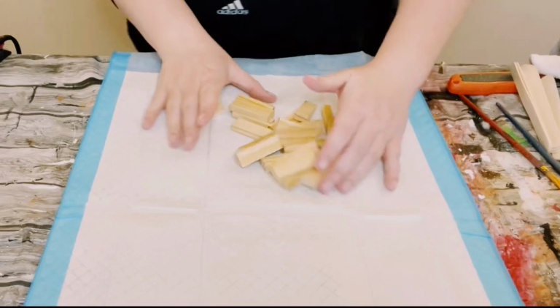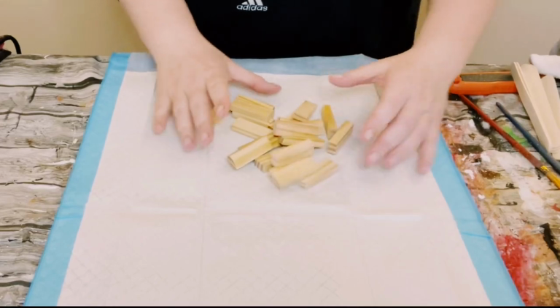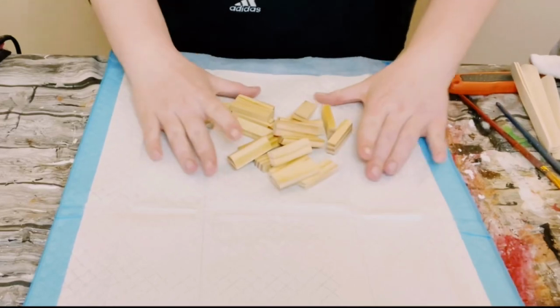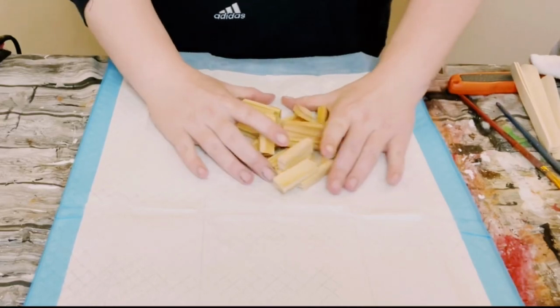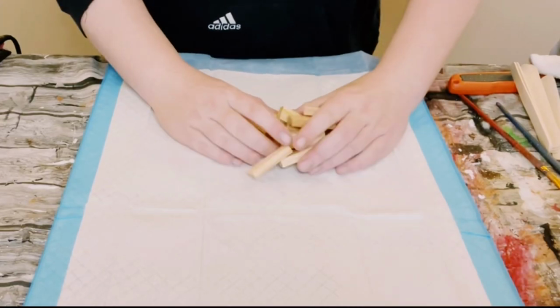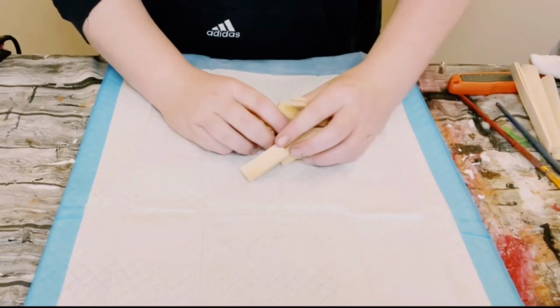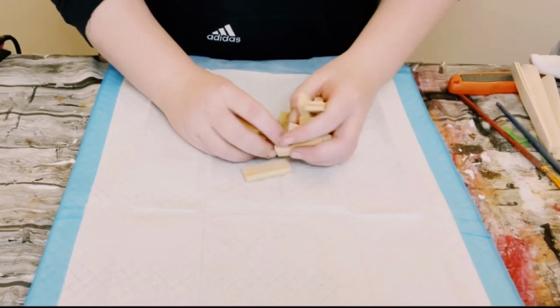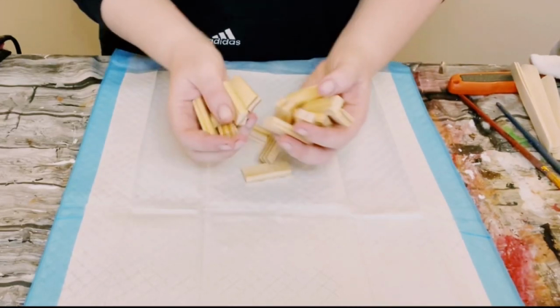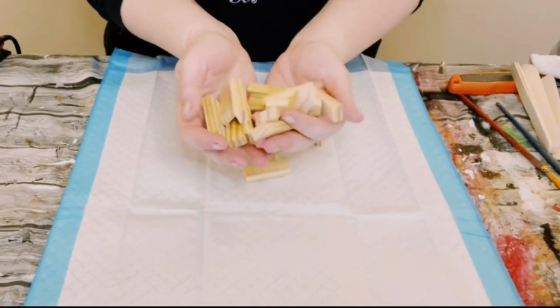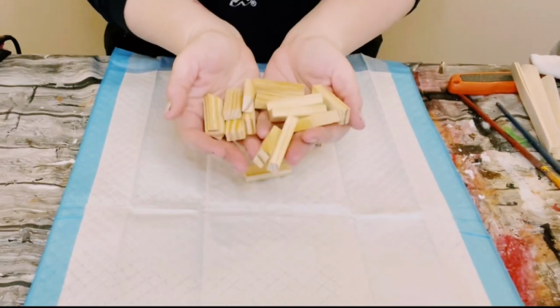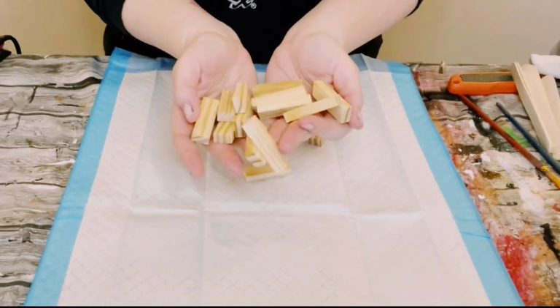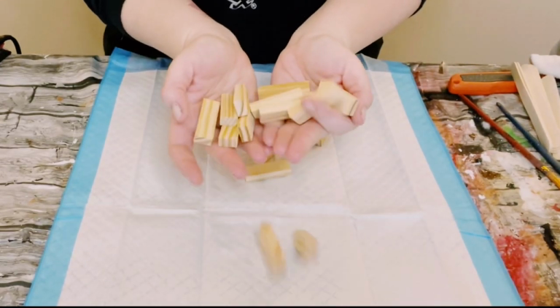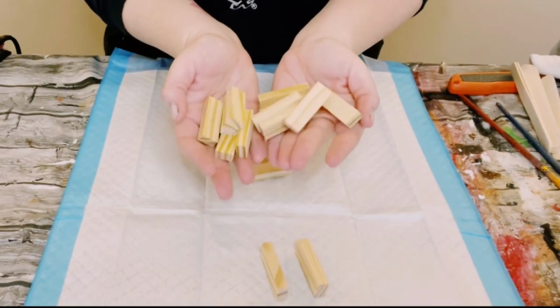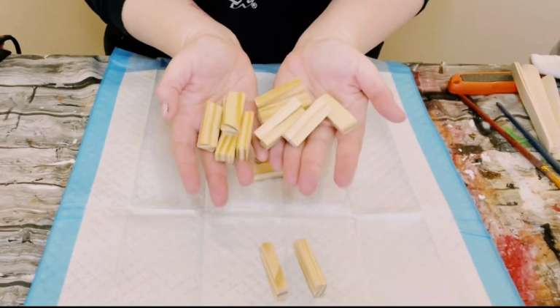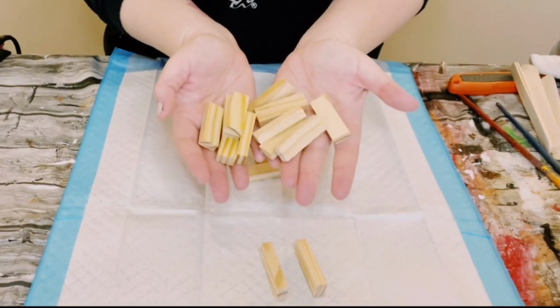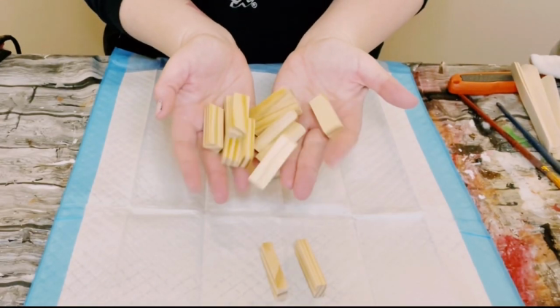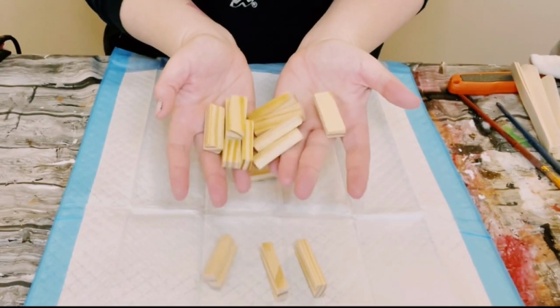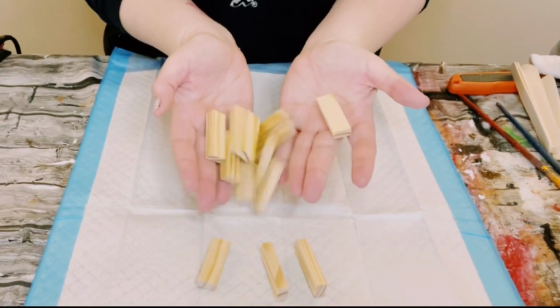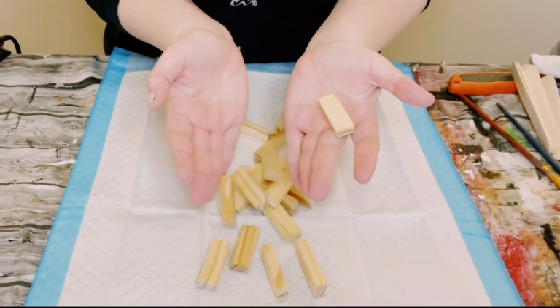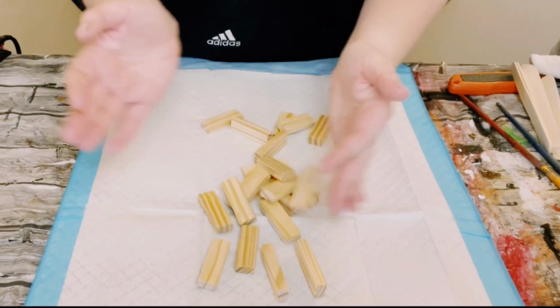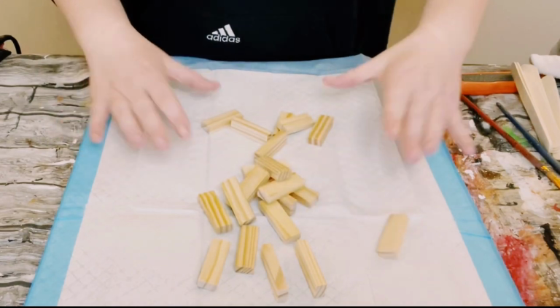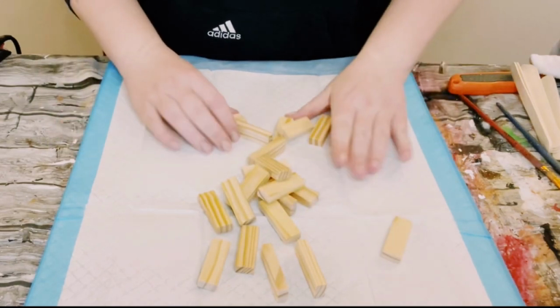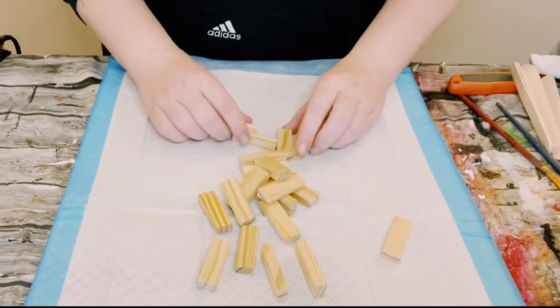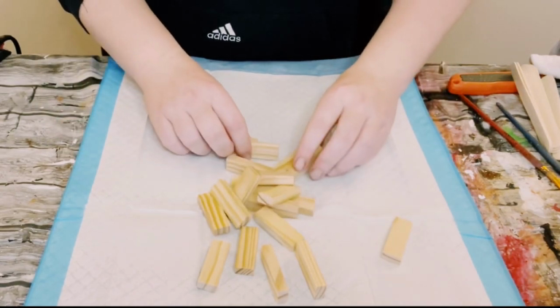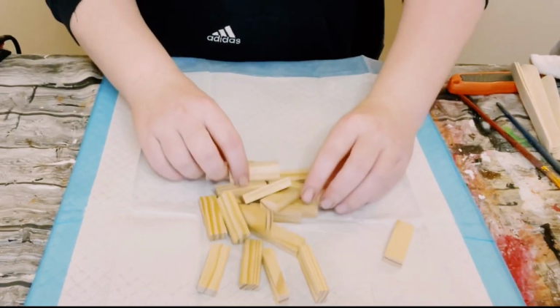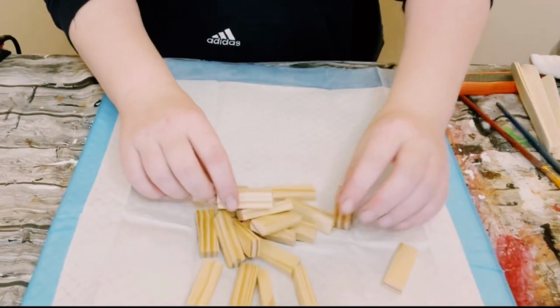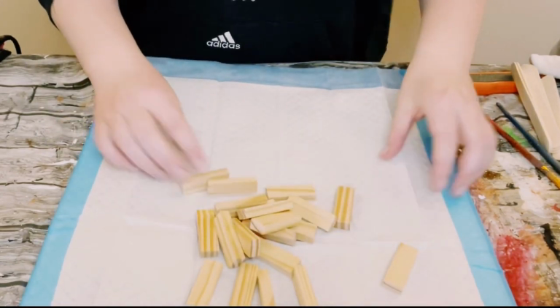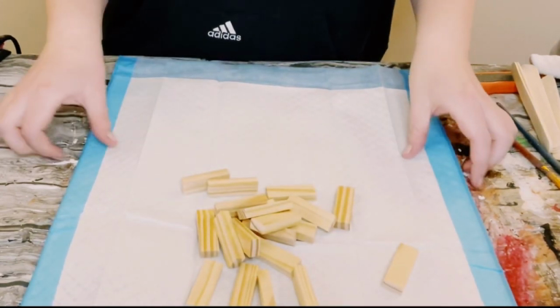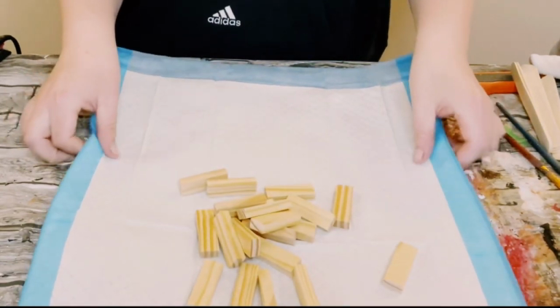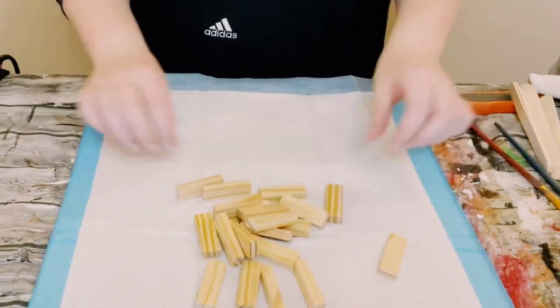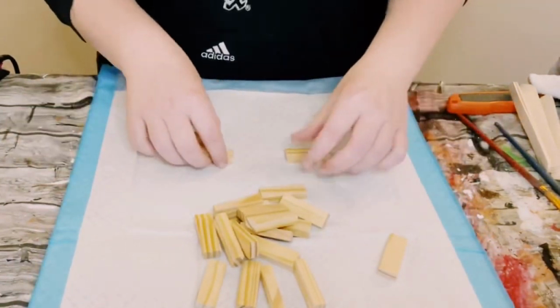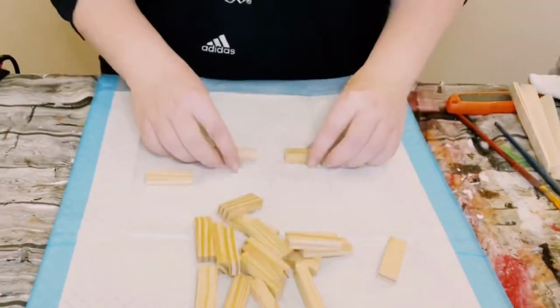I'm using some Jenga blocks that I got from Dollar Tree — a total of 20 Jenga blocks.